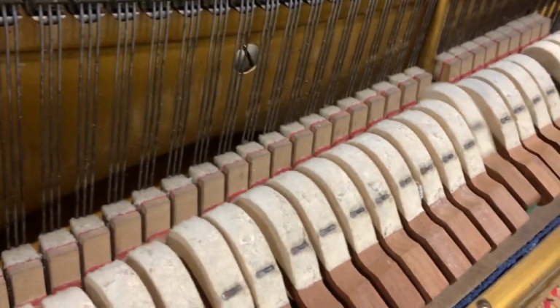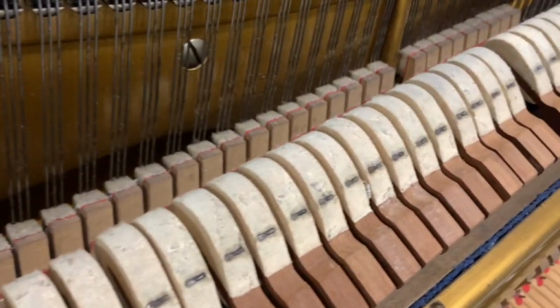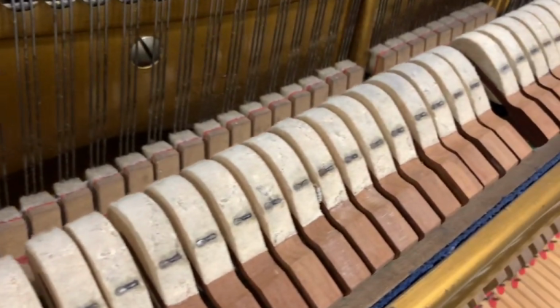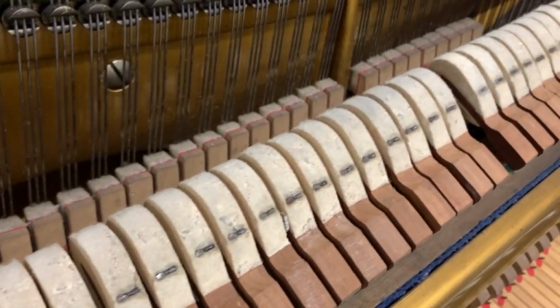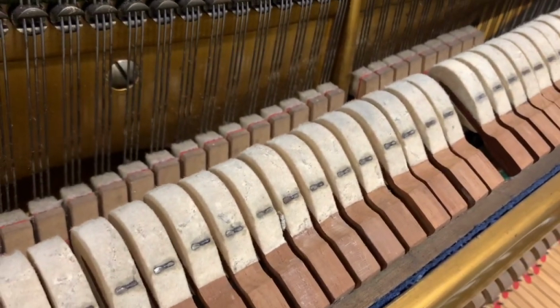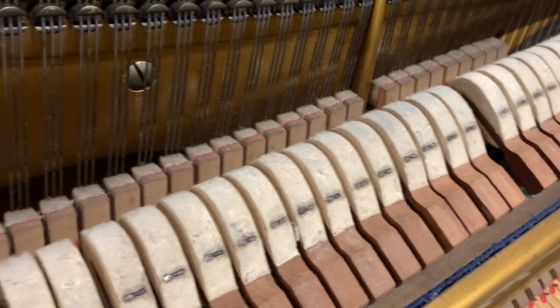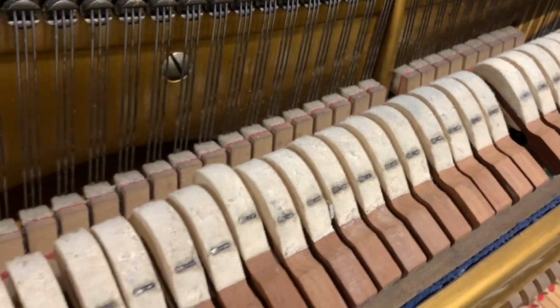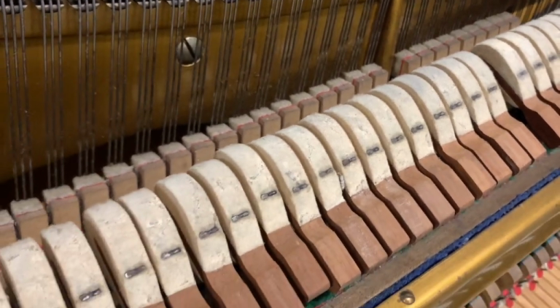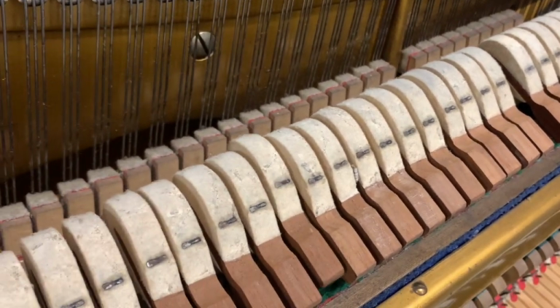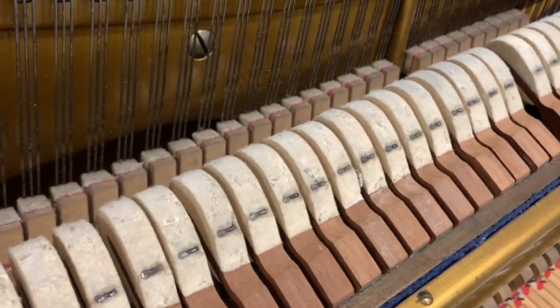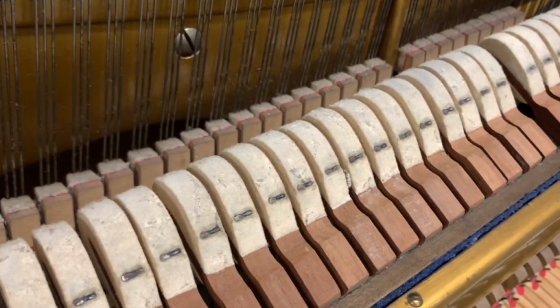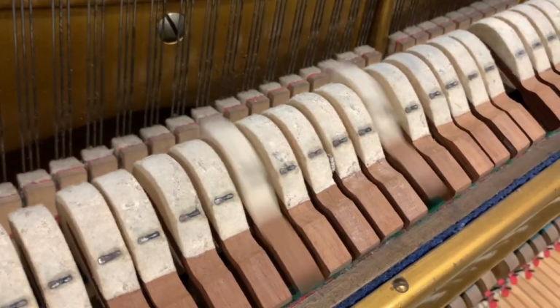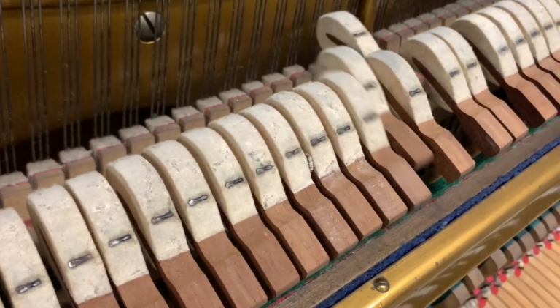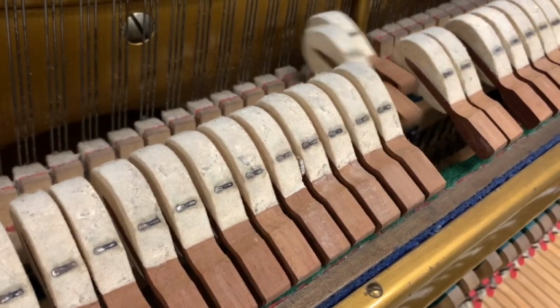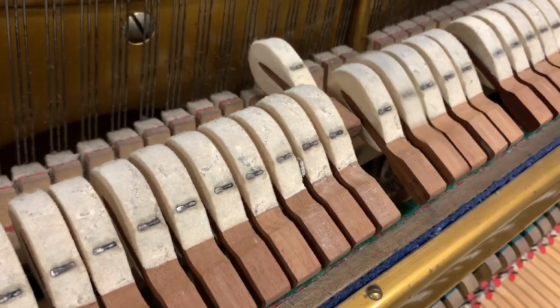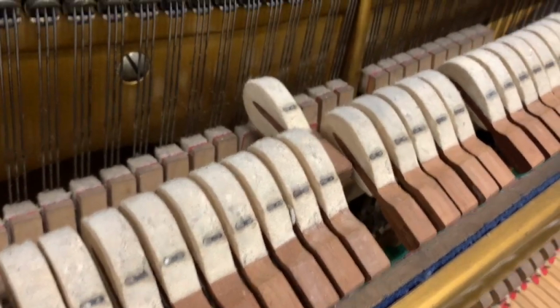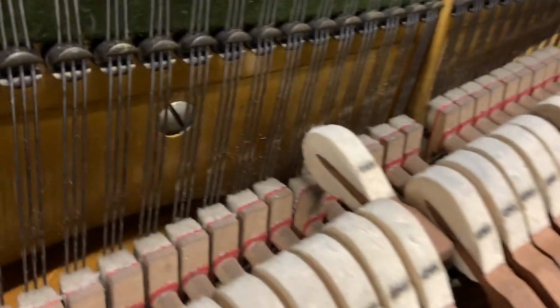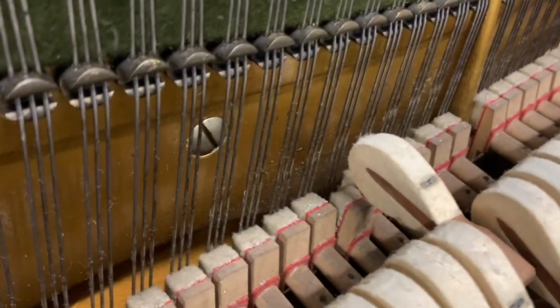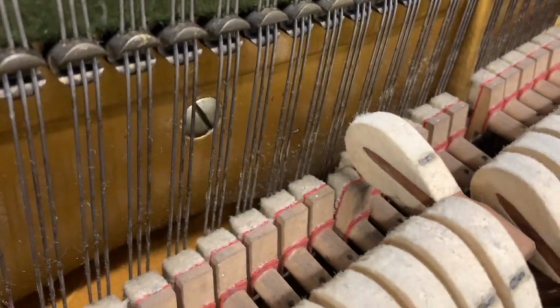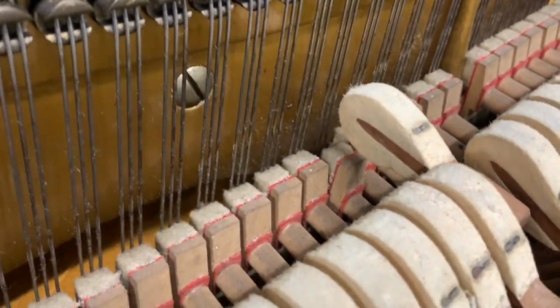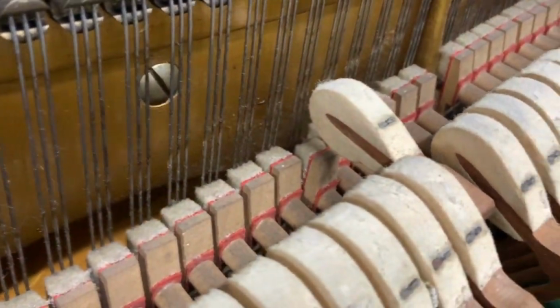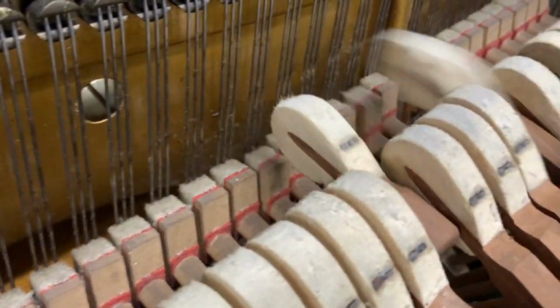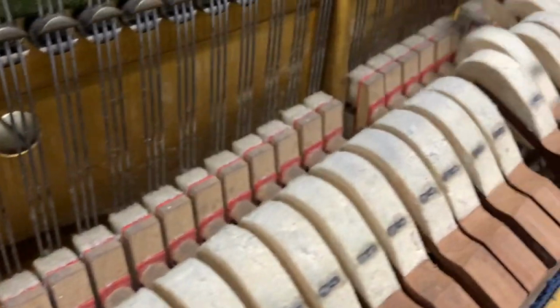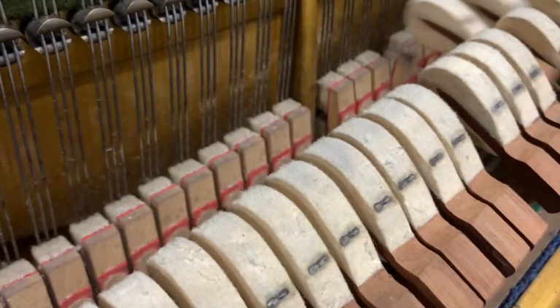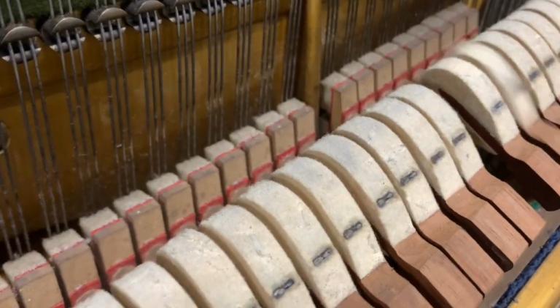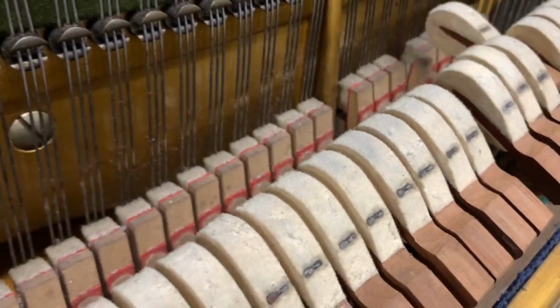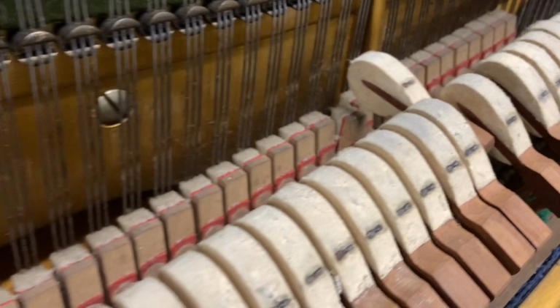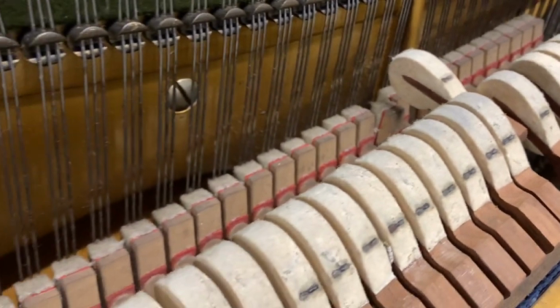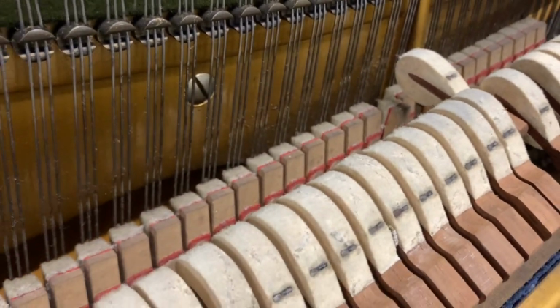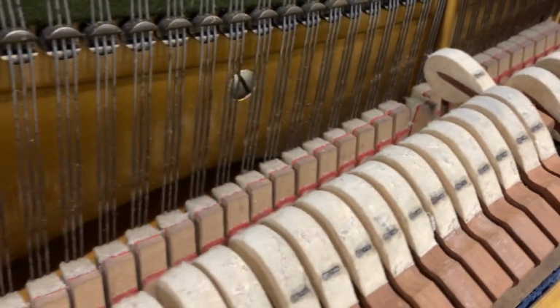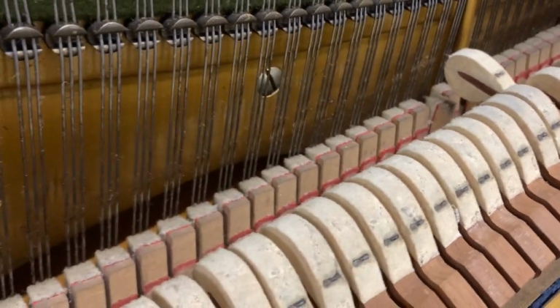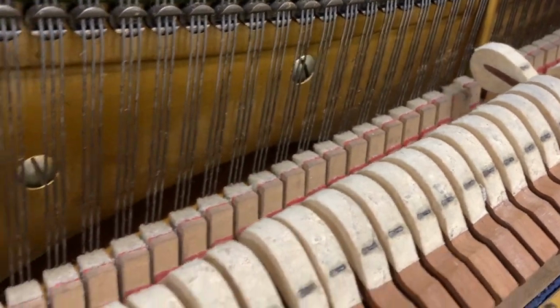Let's have a listen to the tone. It's very out of tune — about five or six beats flat. It's a bit soft, so it needs refacing and voicing. But it has a nice warm sound.